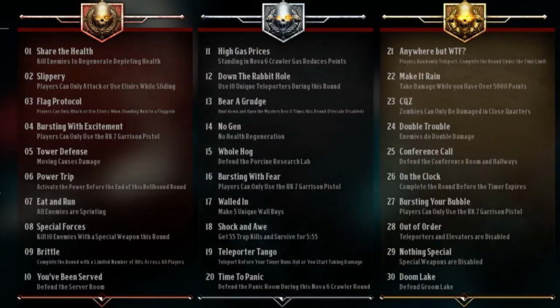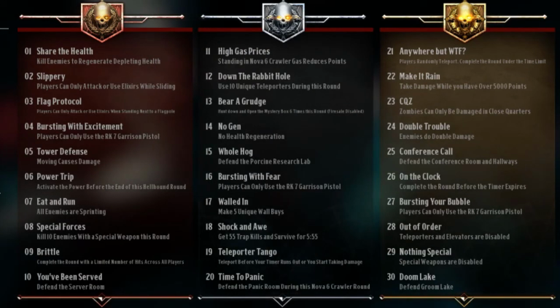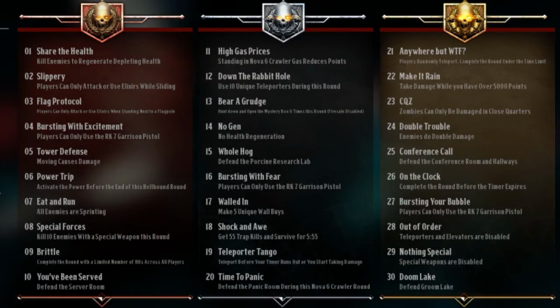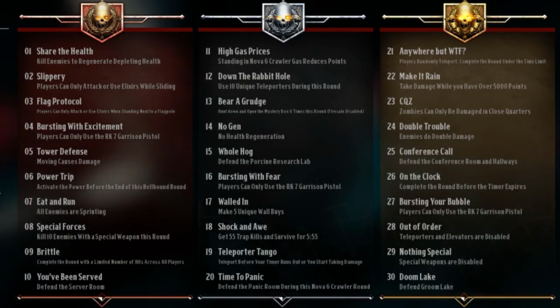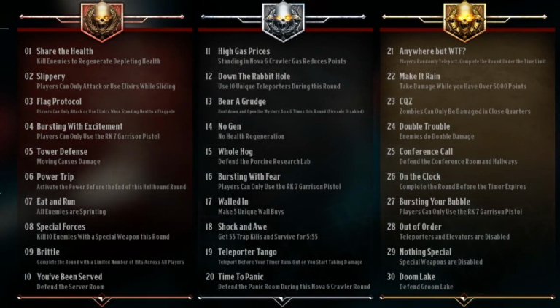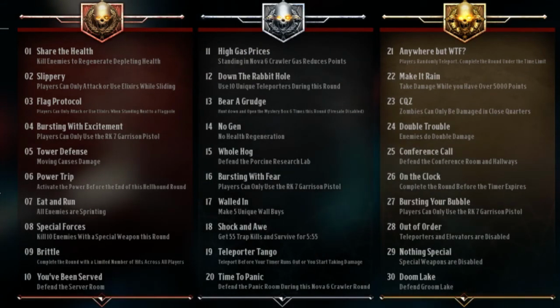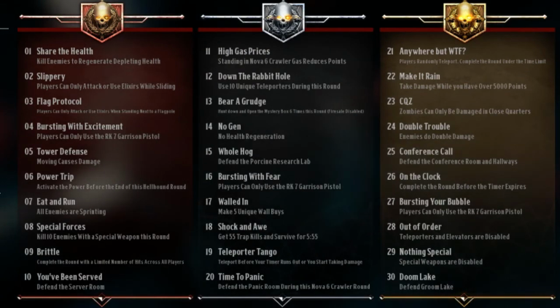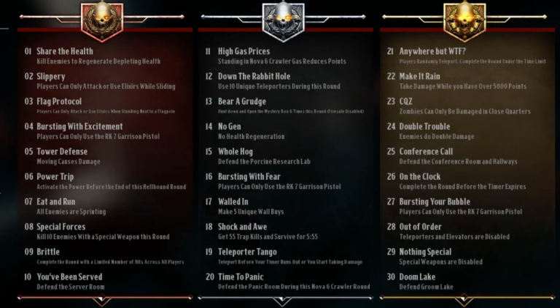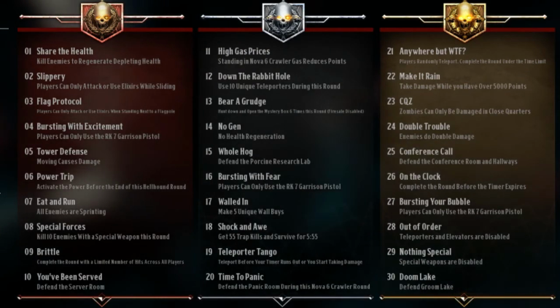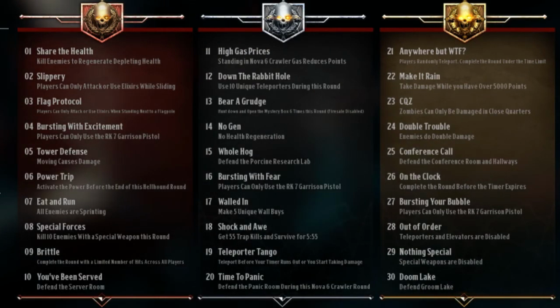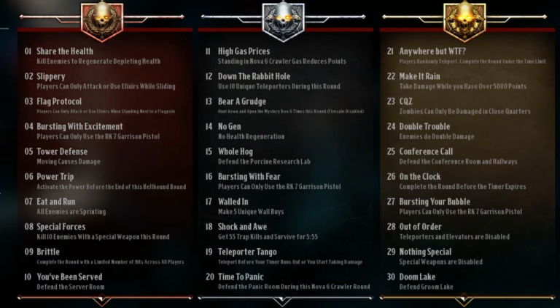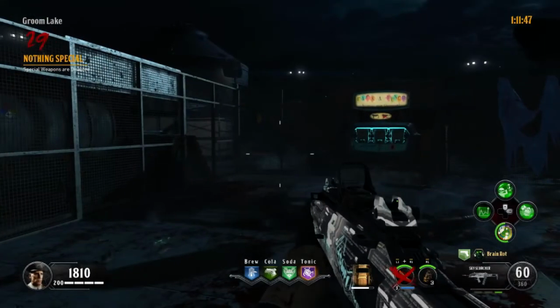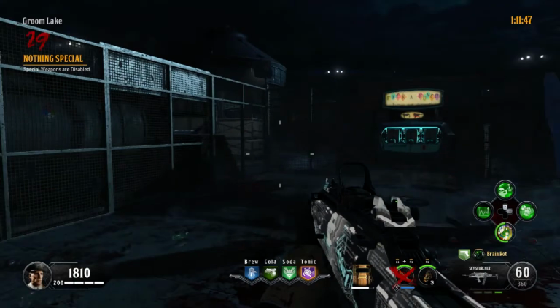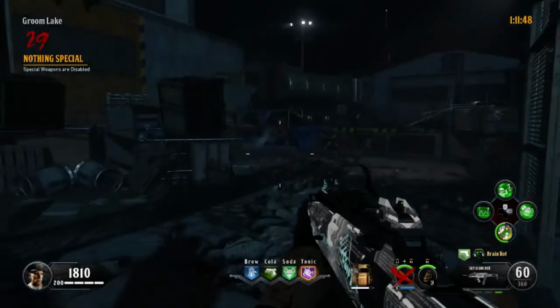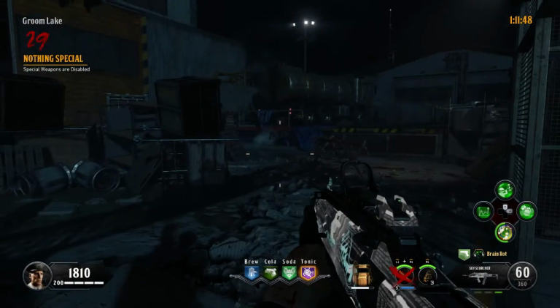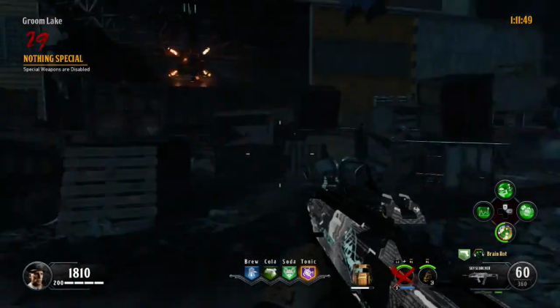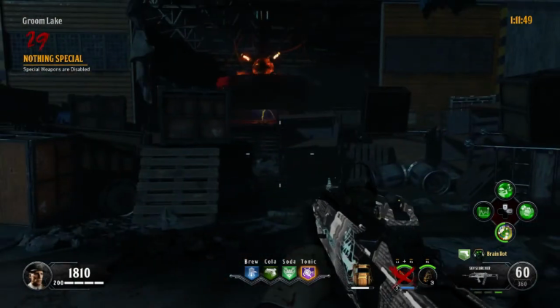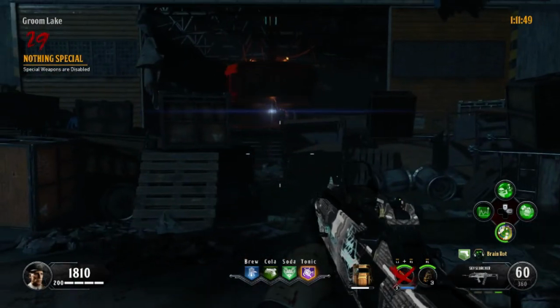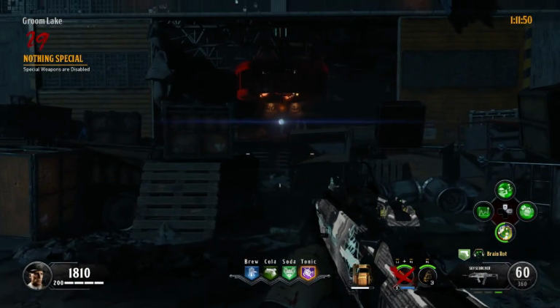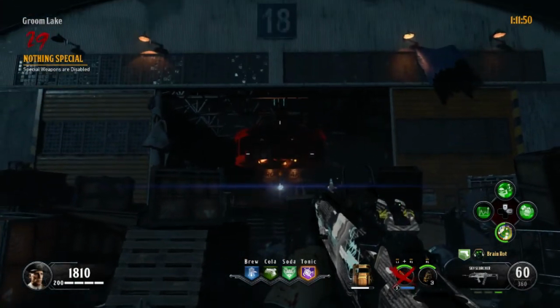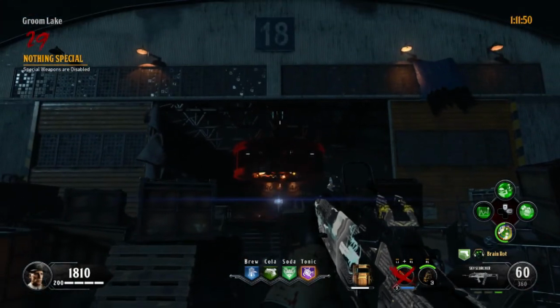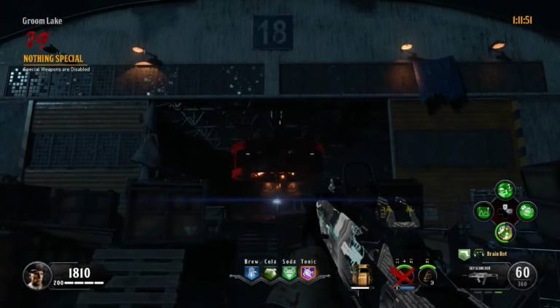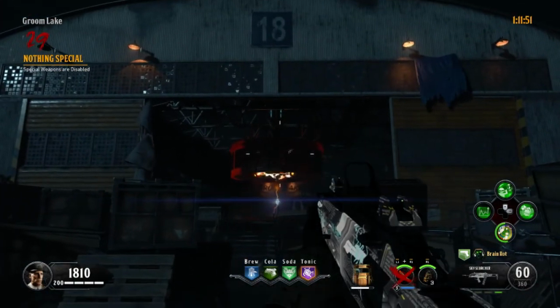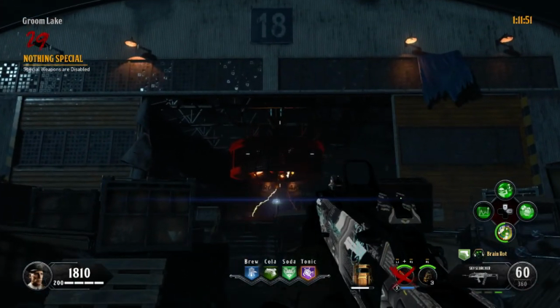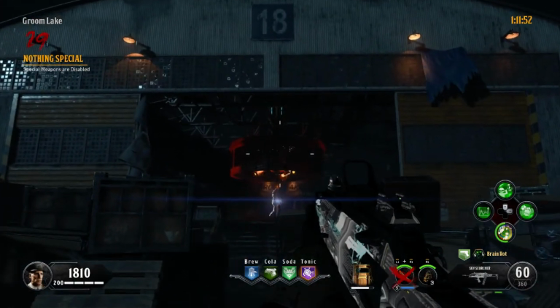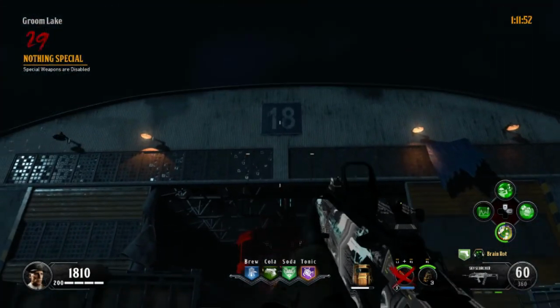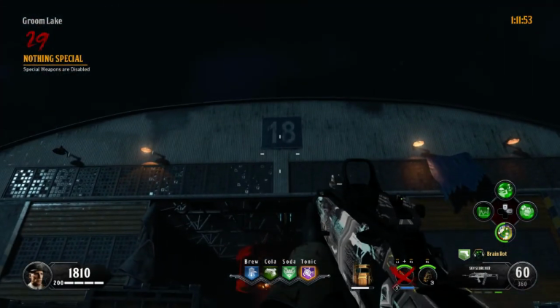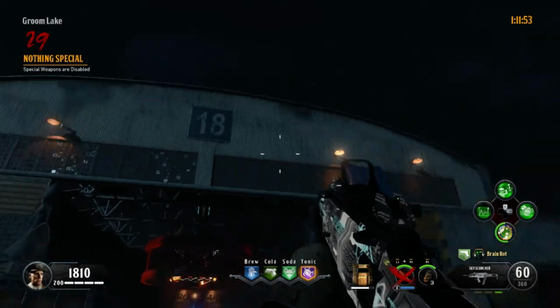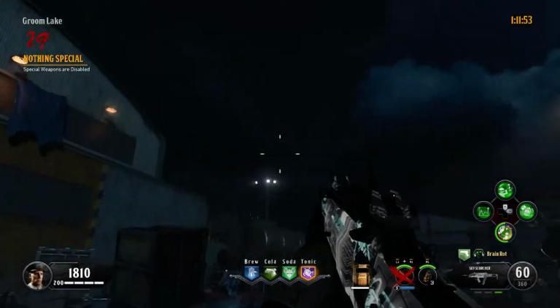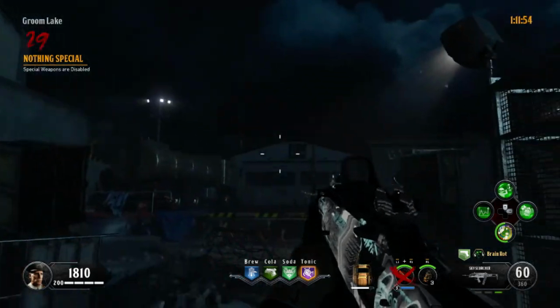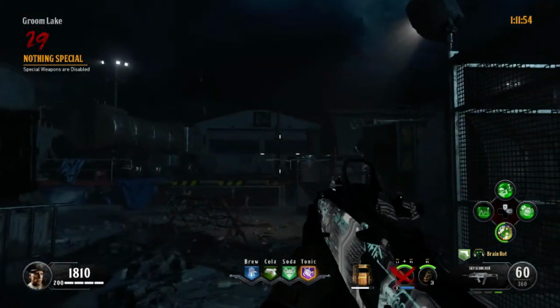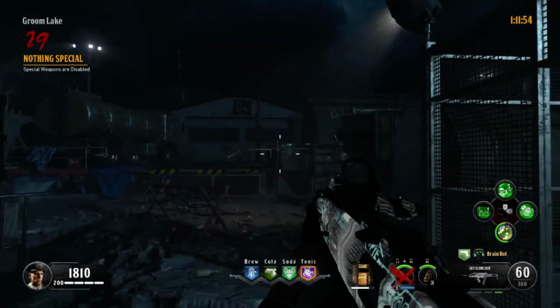There are 30 rounds with unique objectives that you have to do. Before you try this gauntlet, make sure that you know the basic stuff about the map — so know how to build the shield and activate Pekka Punch.